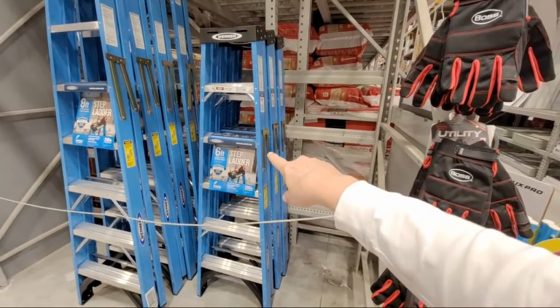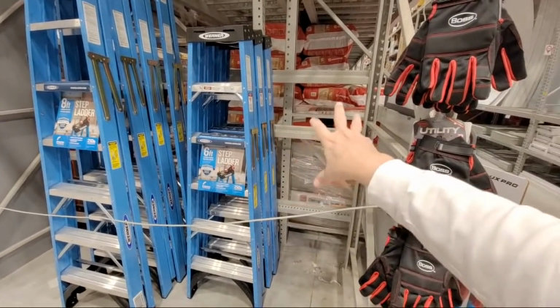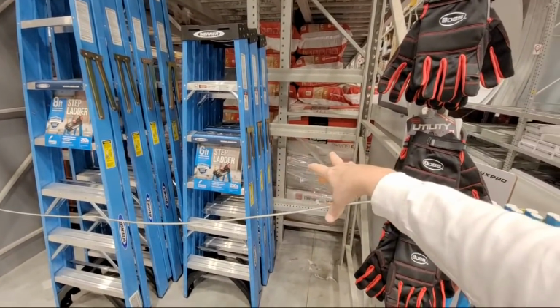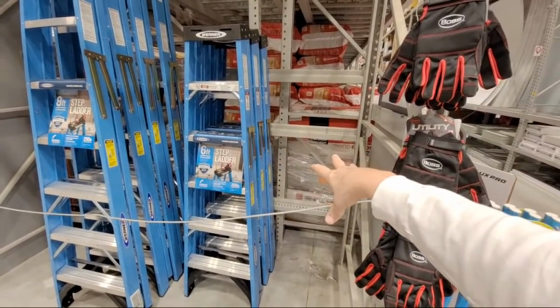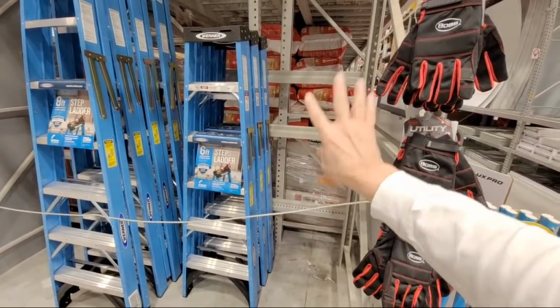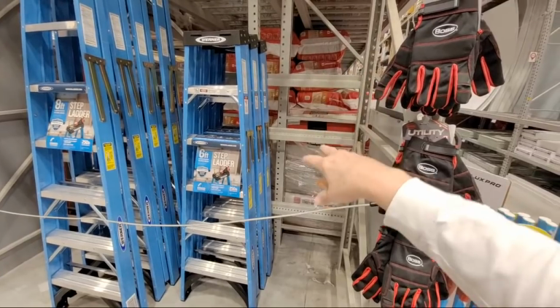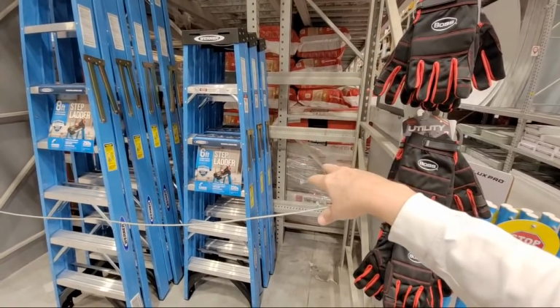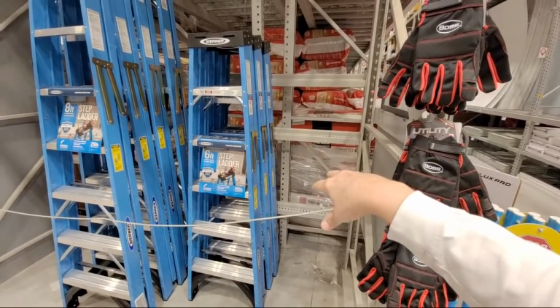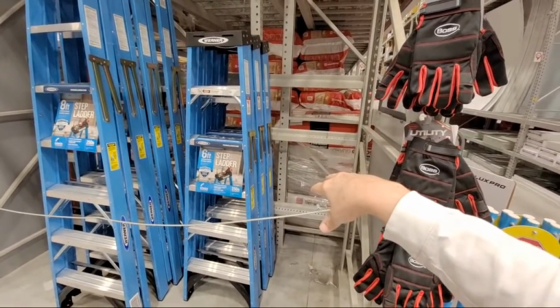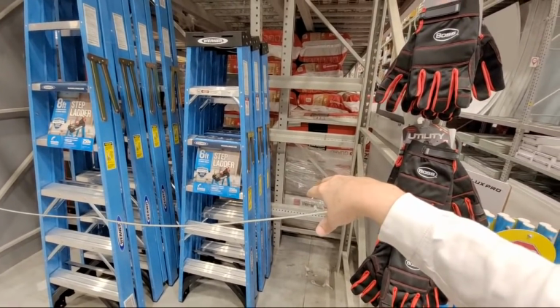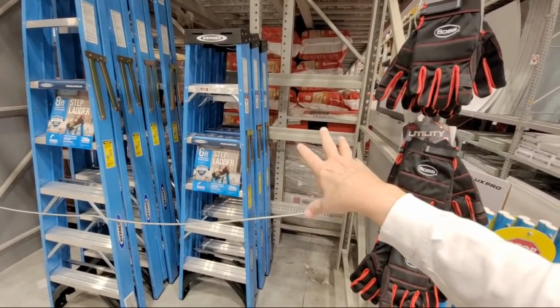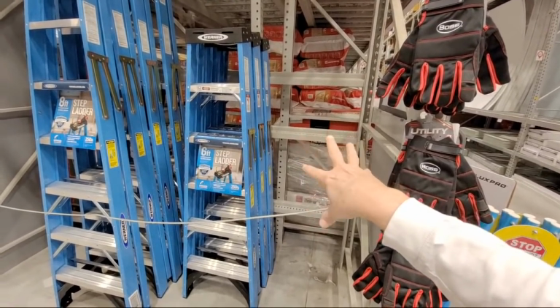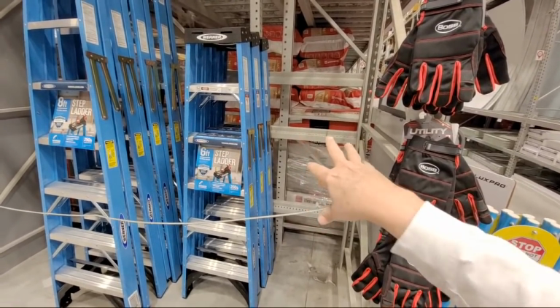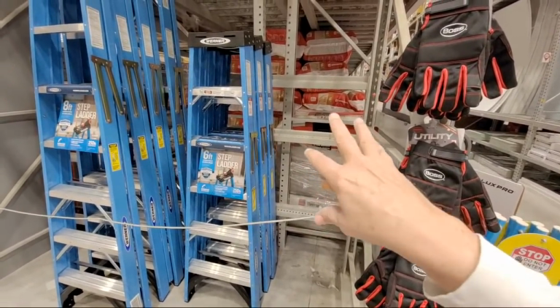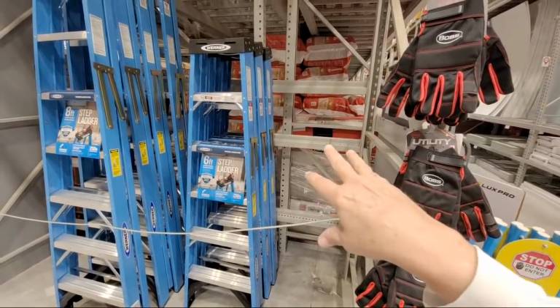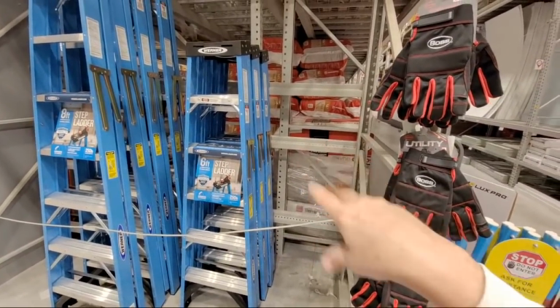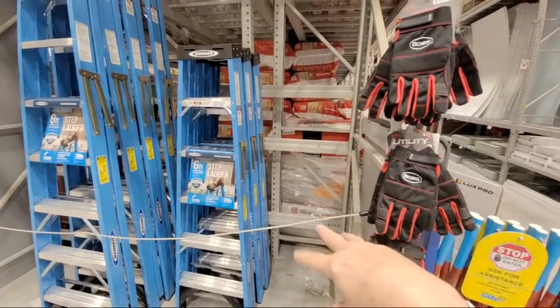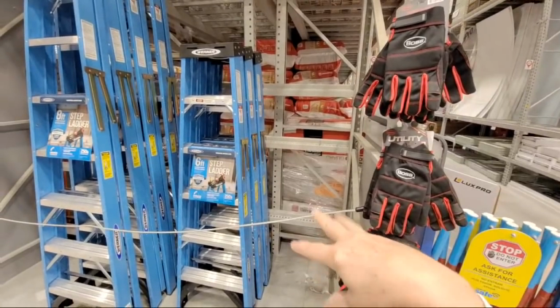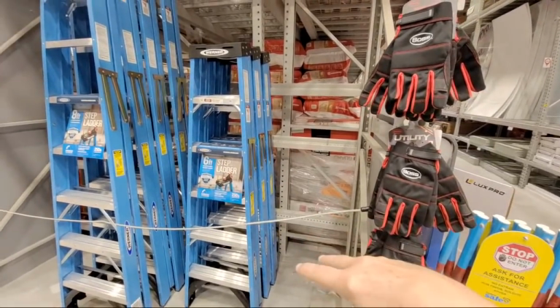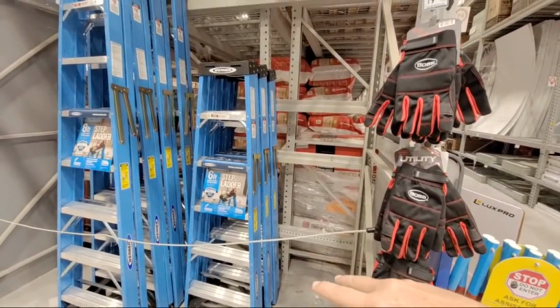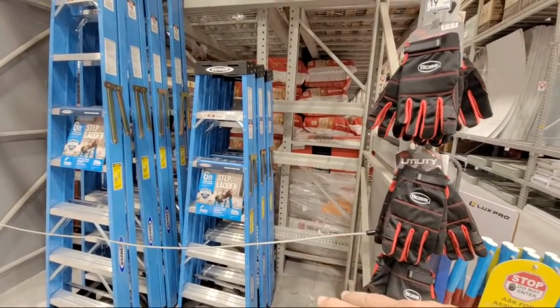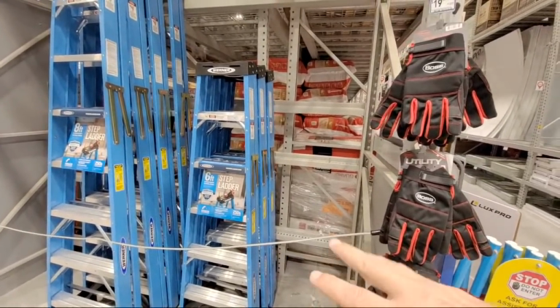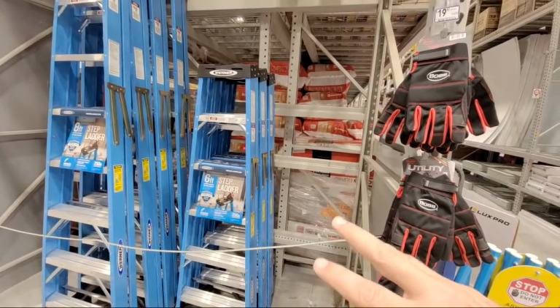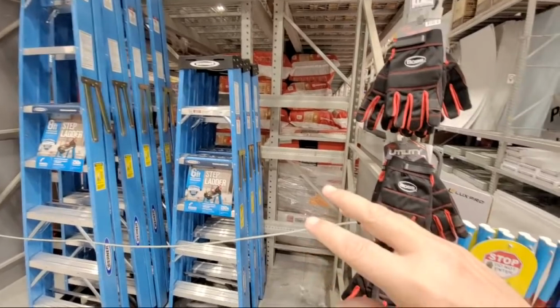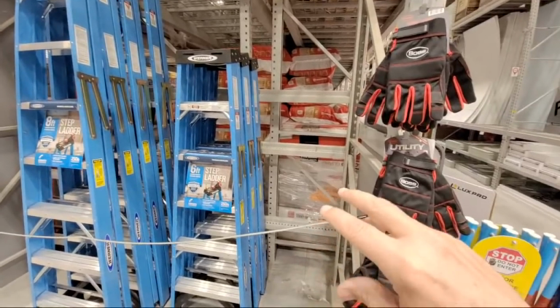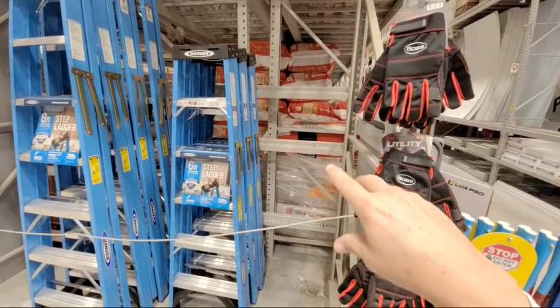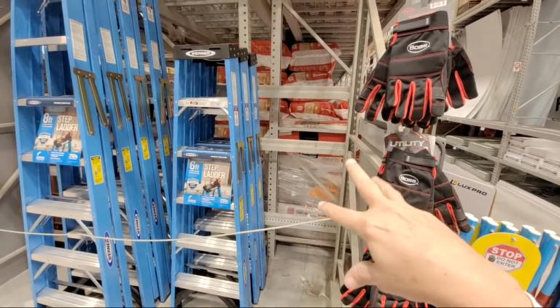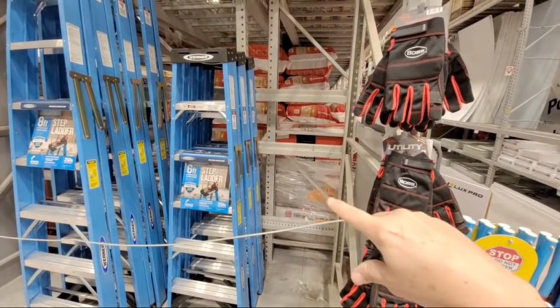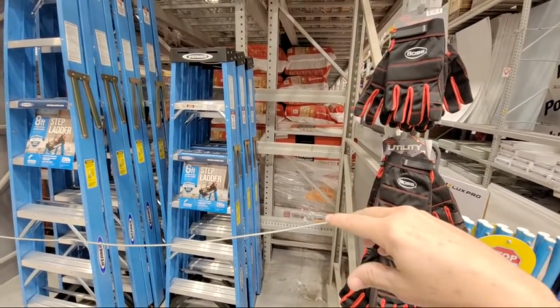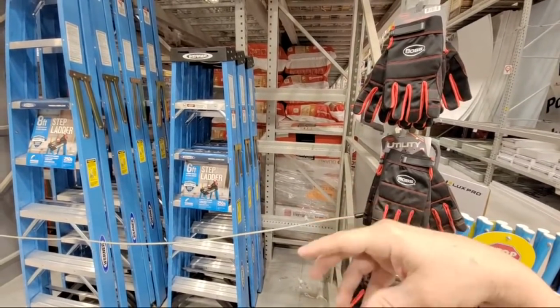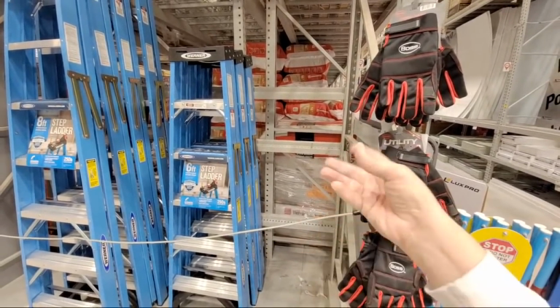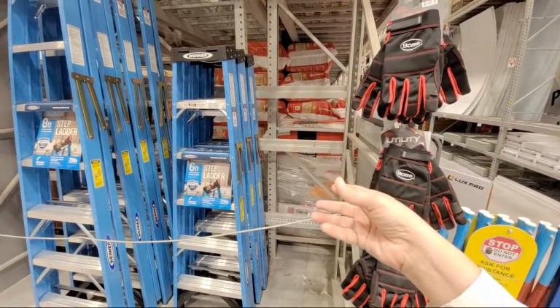They had five of them here this morning and they're gone already because of the price. These were the four-foot - a charcoal gray ladder from Werner that they had here. It was originally part of the Black Friday sale that they came in as a doorbuster.